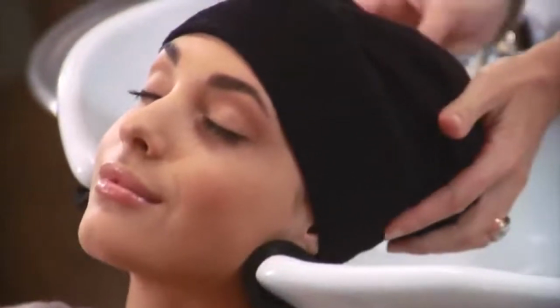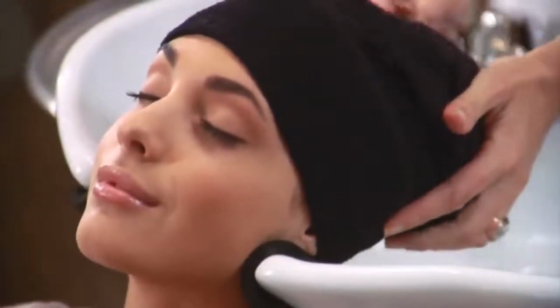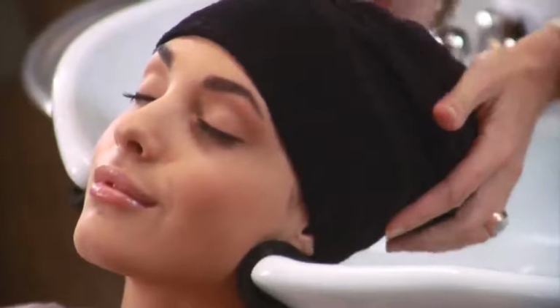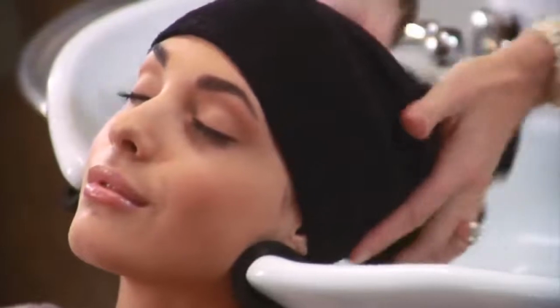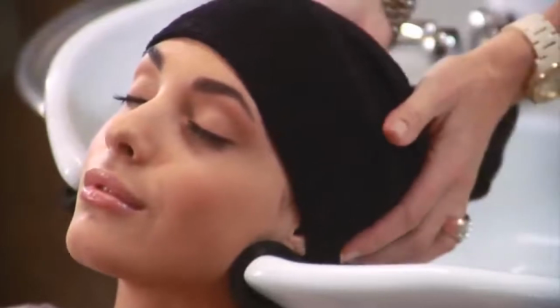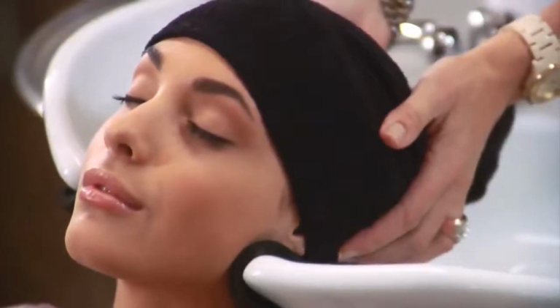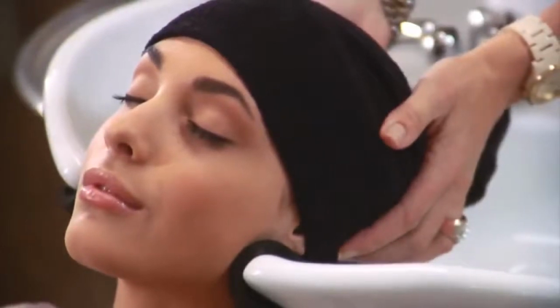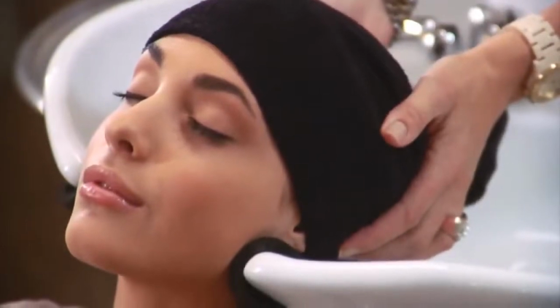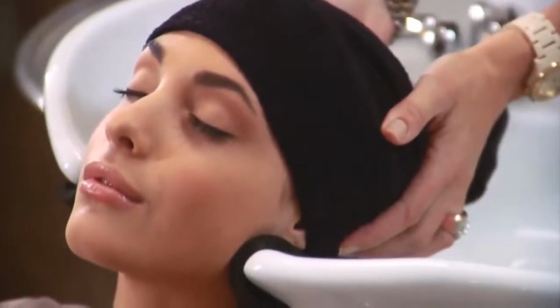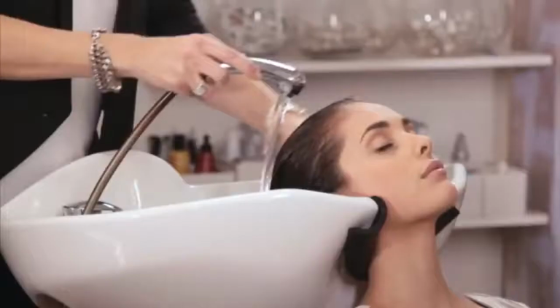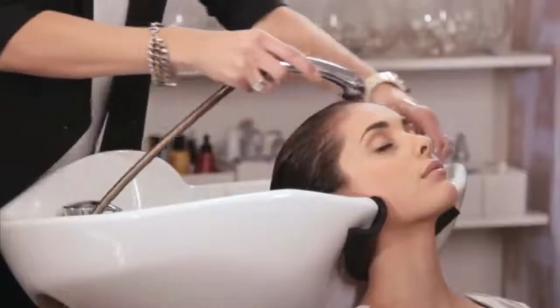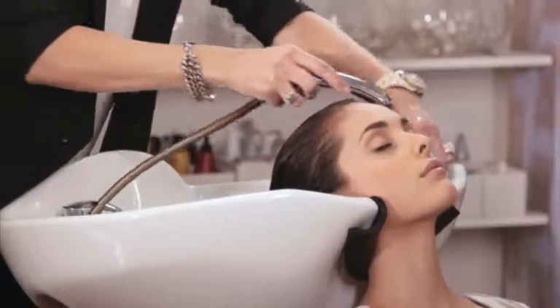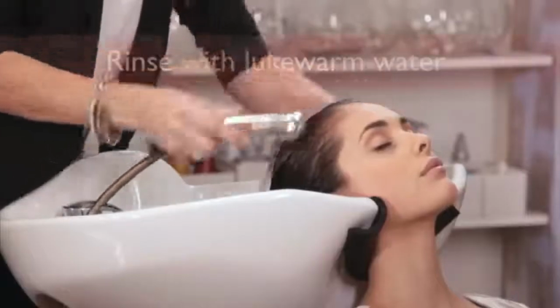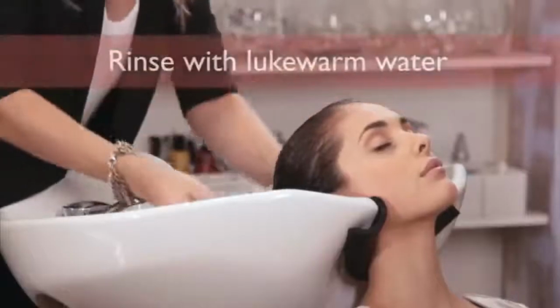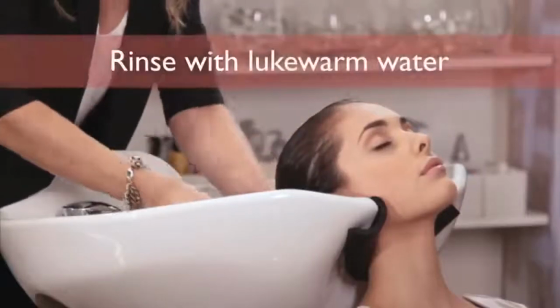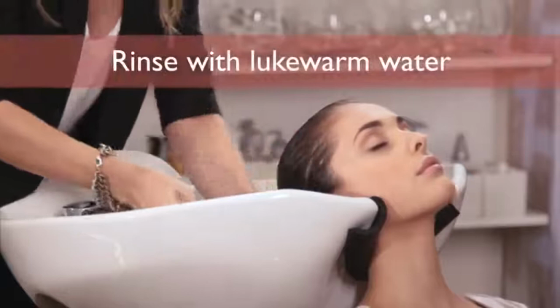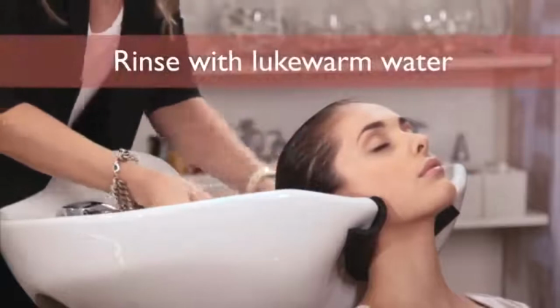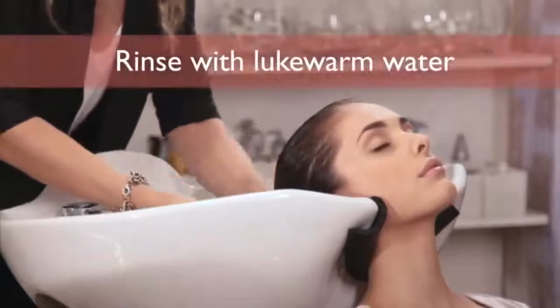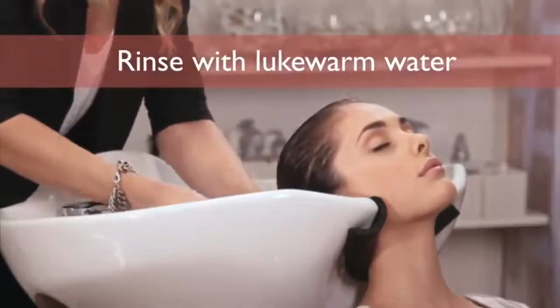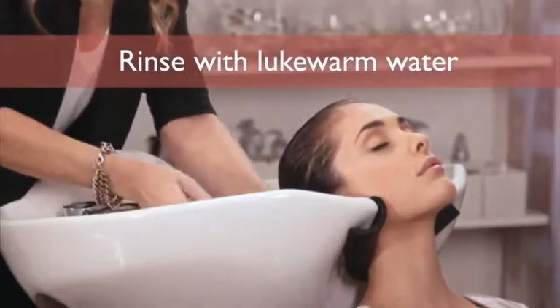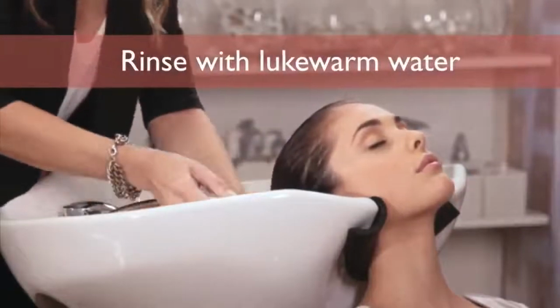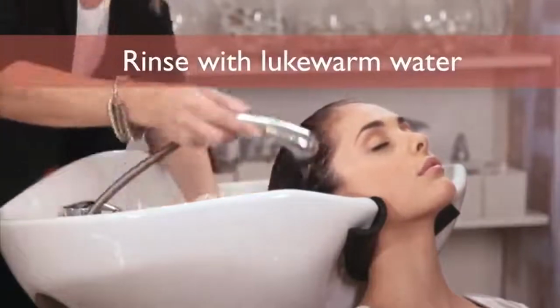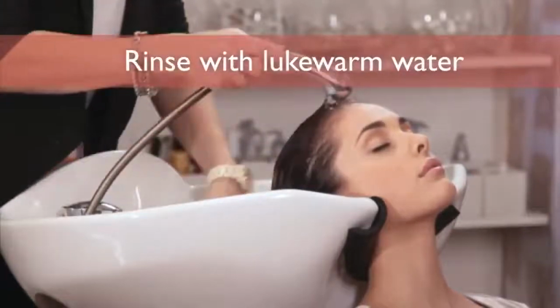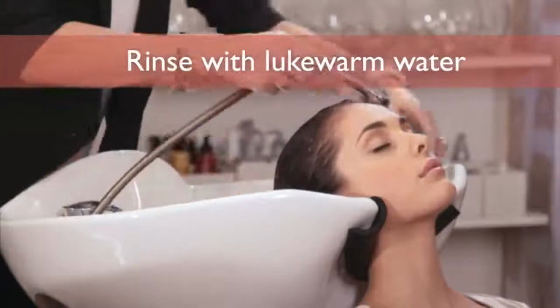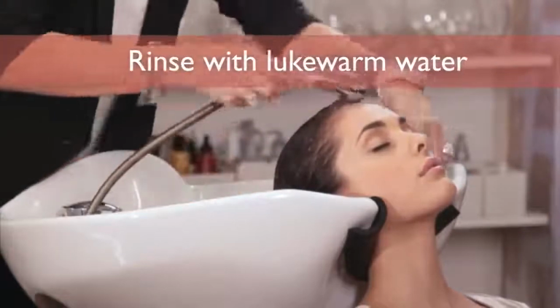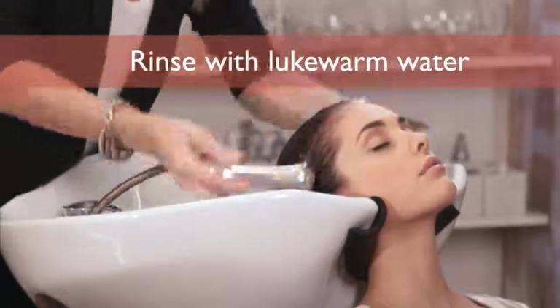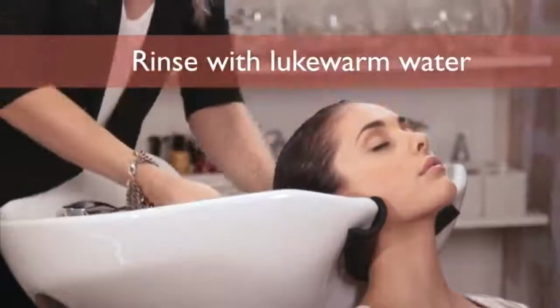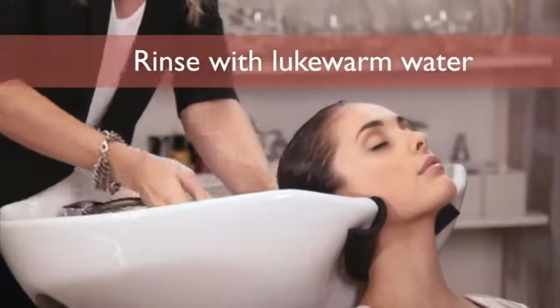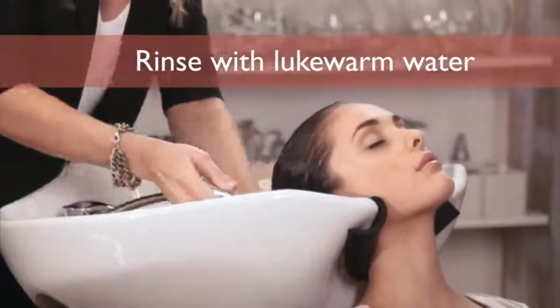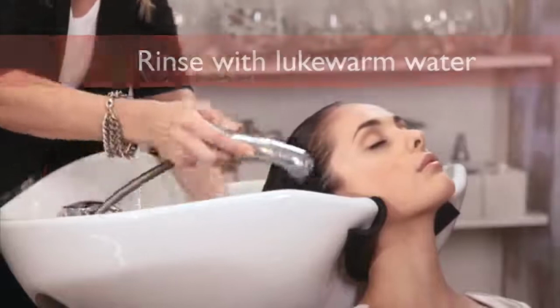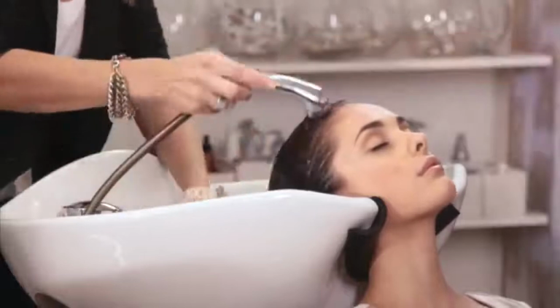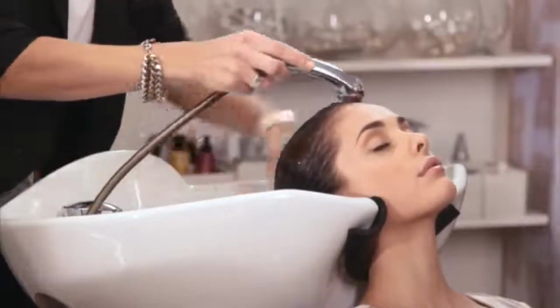Finally, rinse out very thoroughly with lukewarm water. As mentioned before, always finish with cold water.